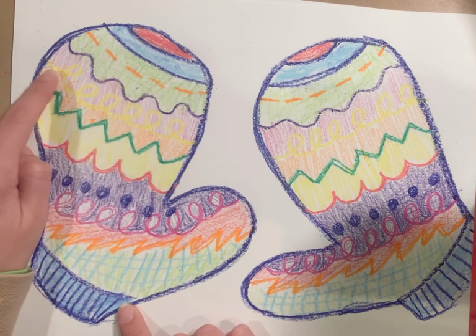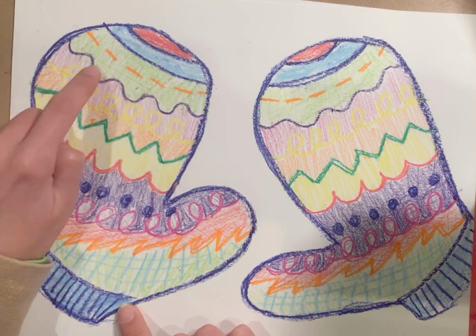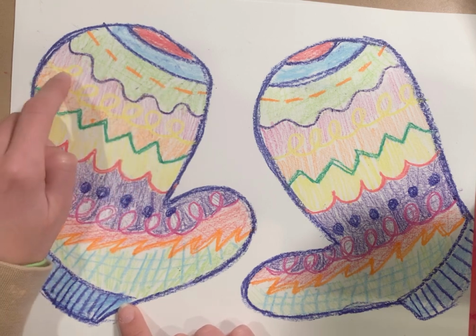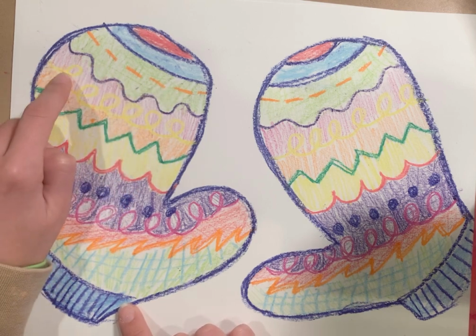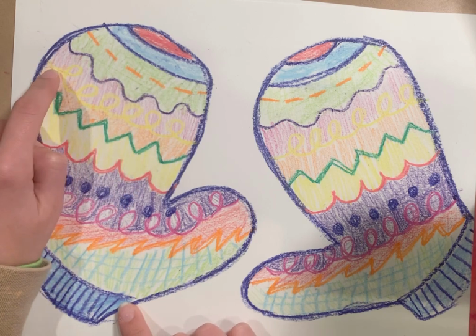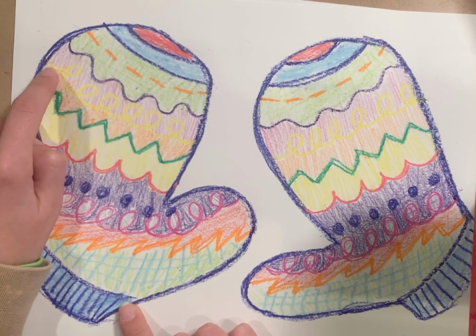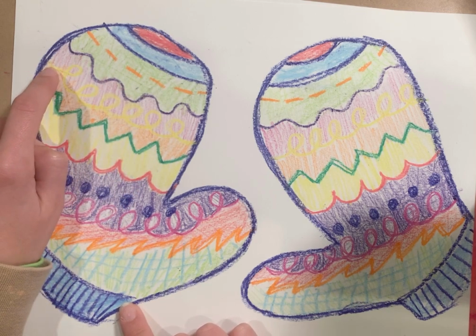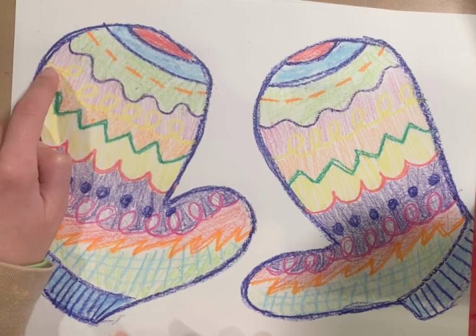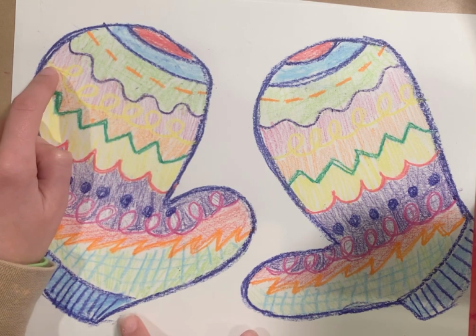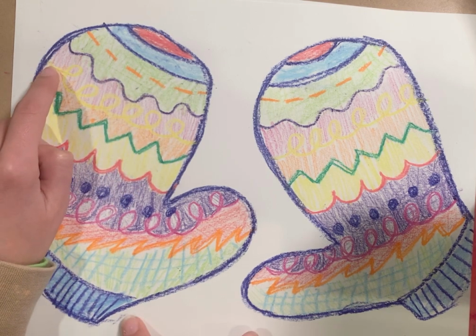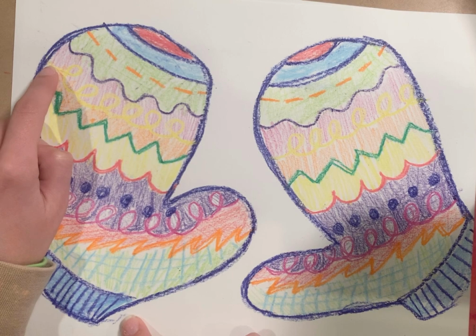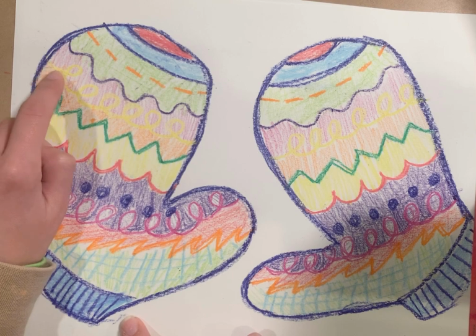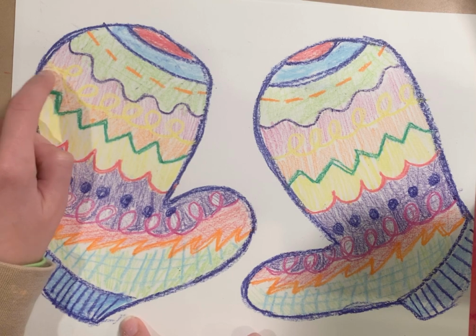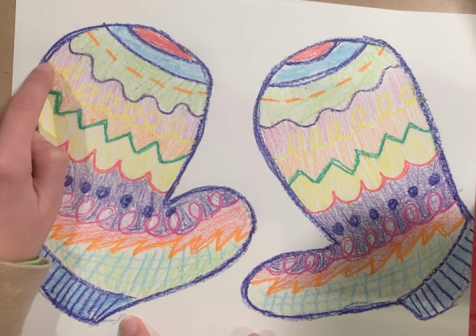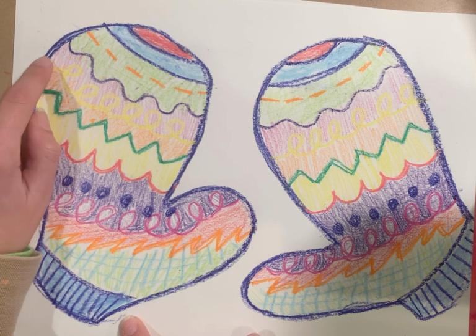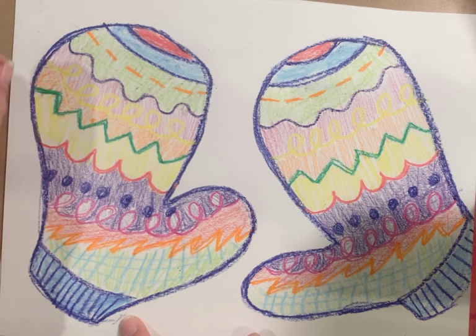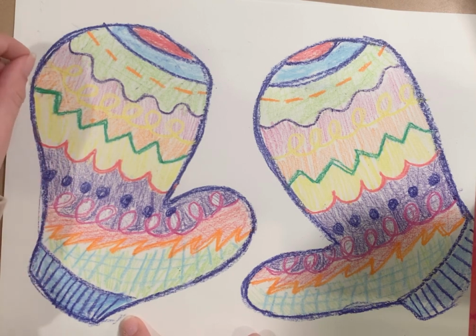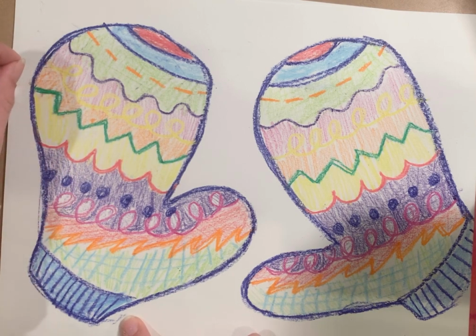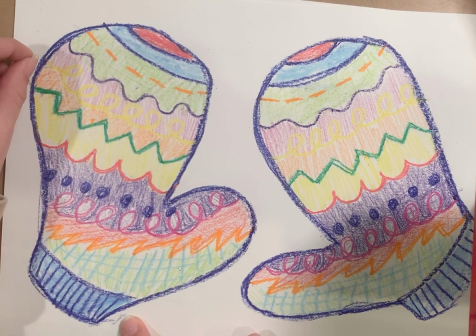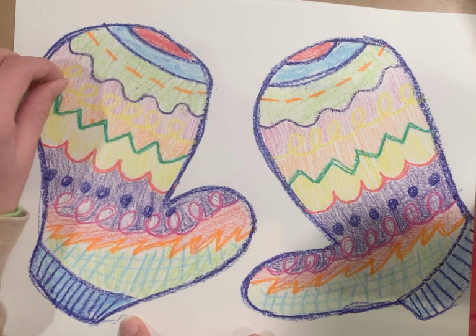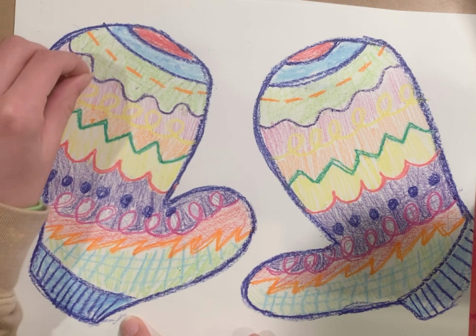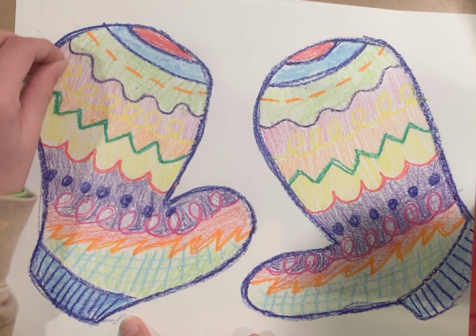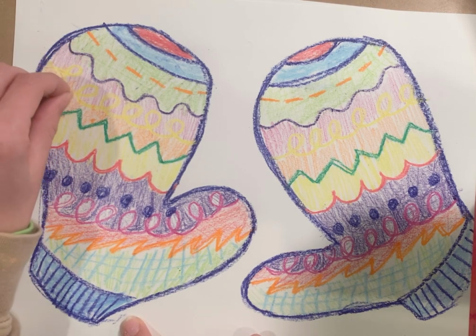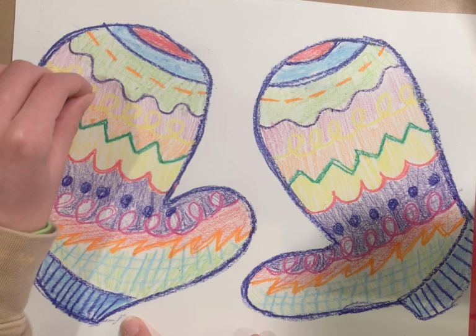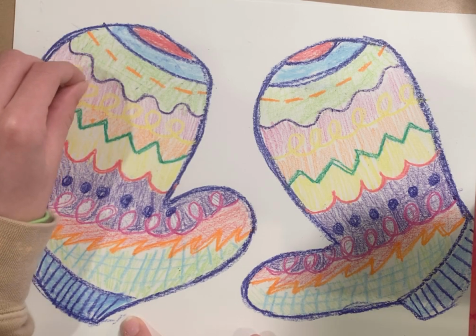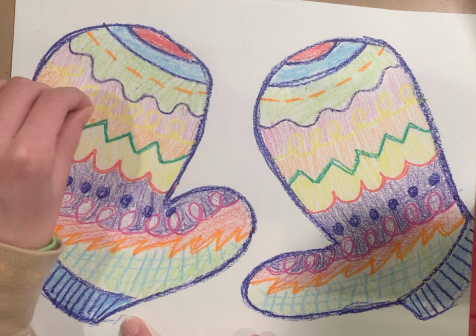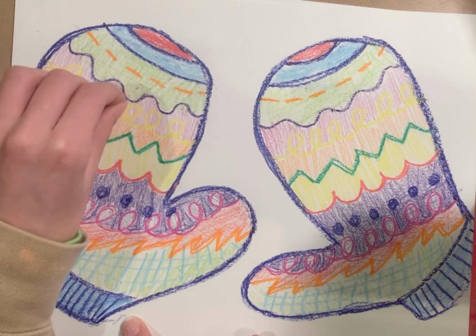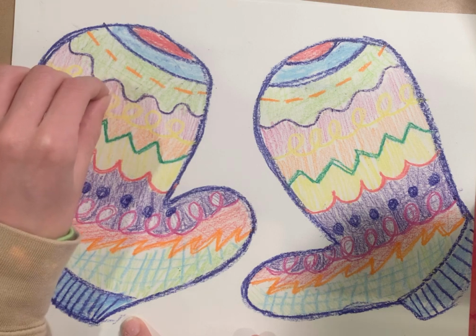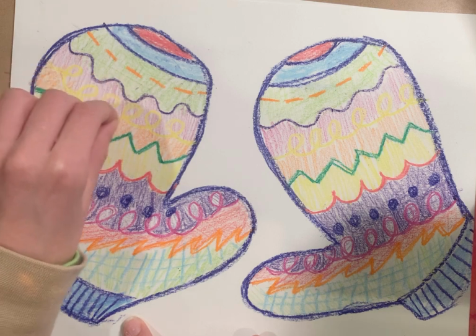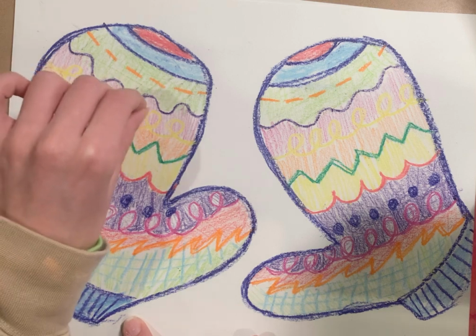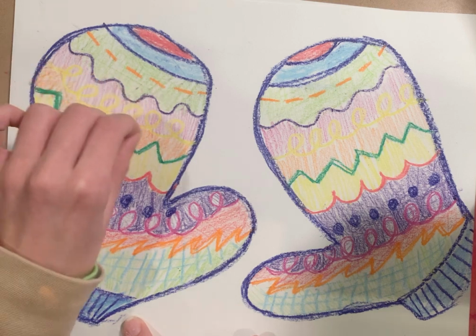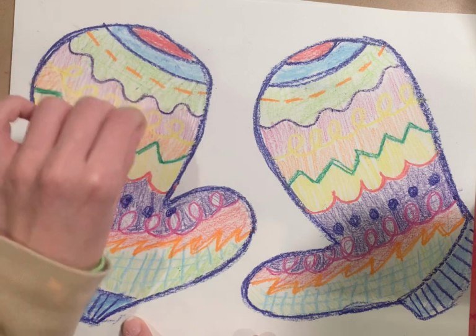And then next in the yellow, this is a squiggly line. It has these little loops. You're going to take your crayon and go loop, loop, loop, loop, loop, loop.